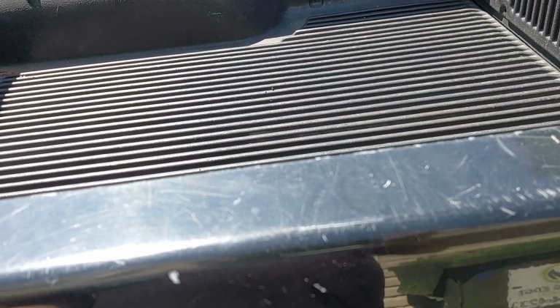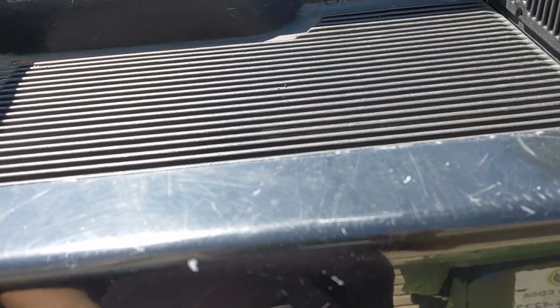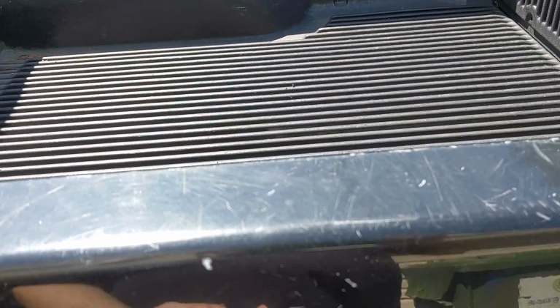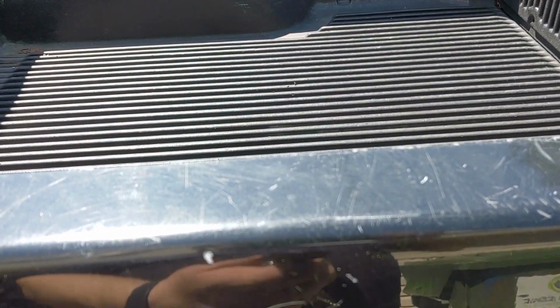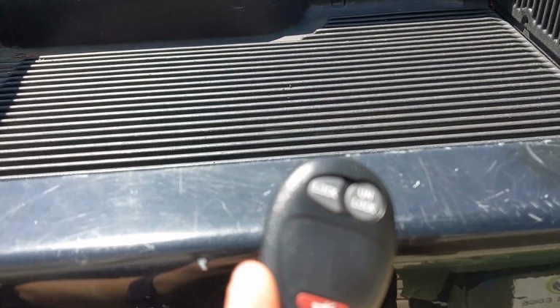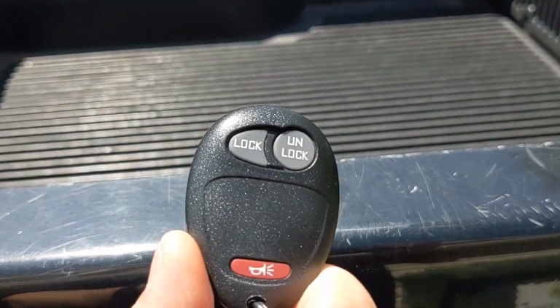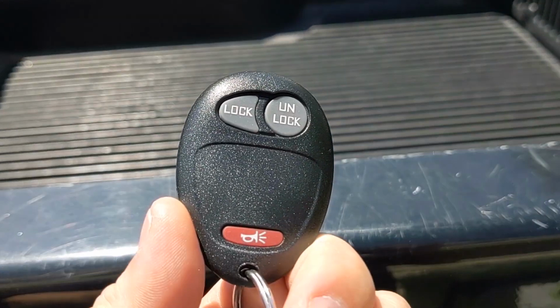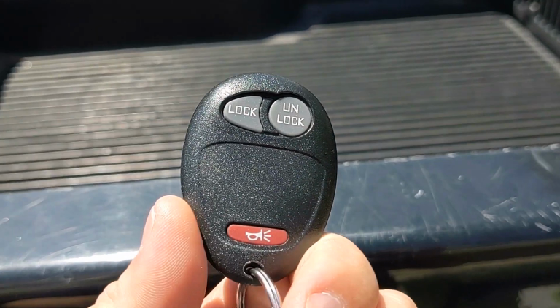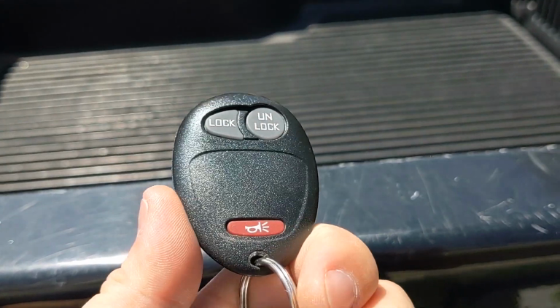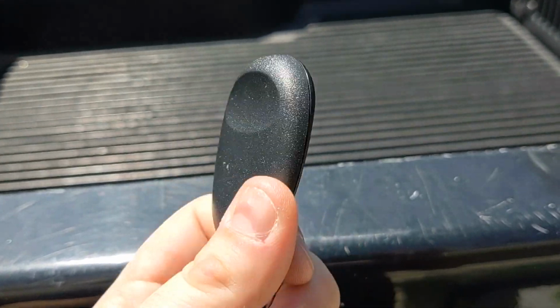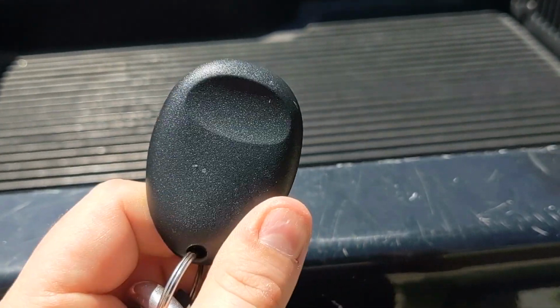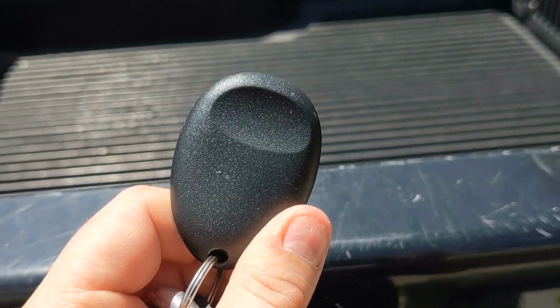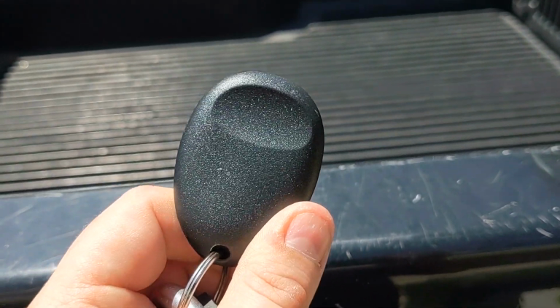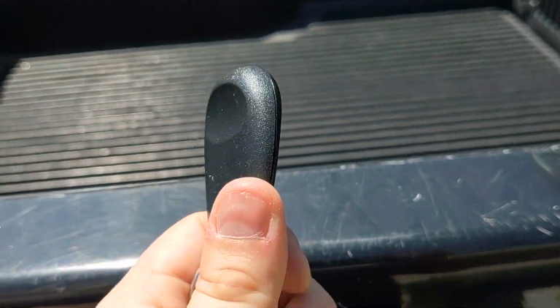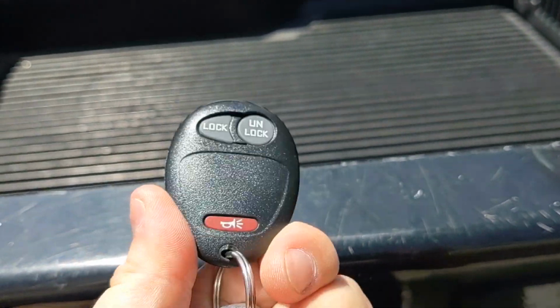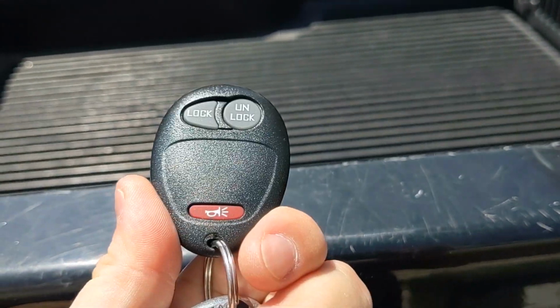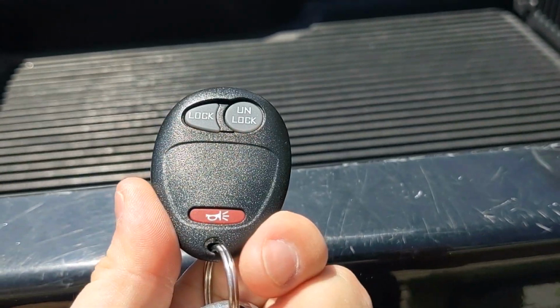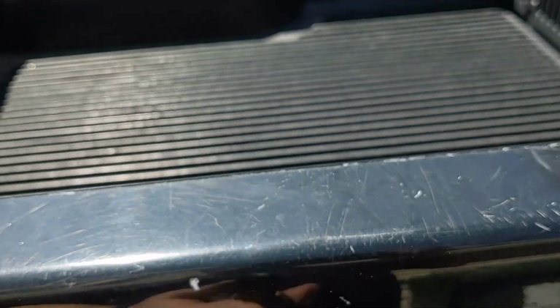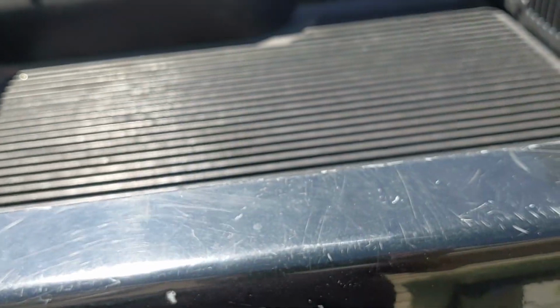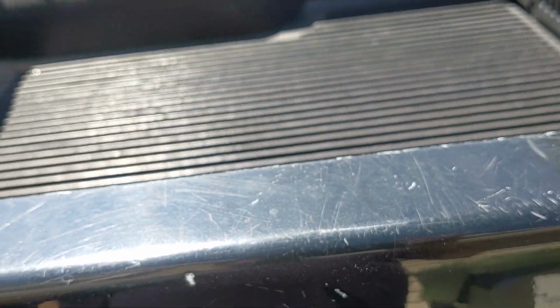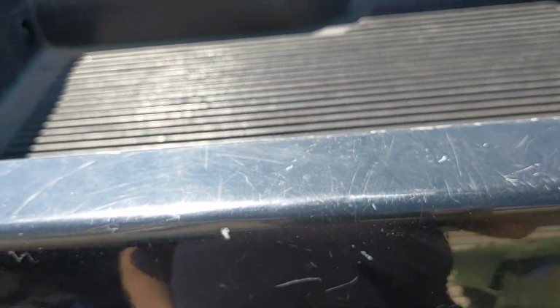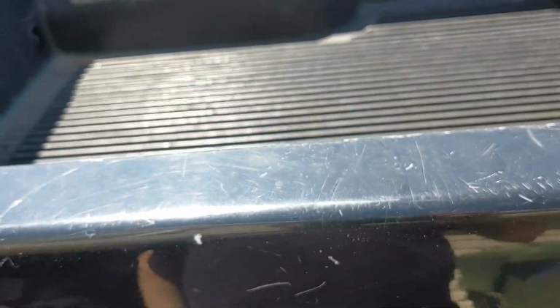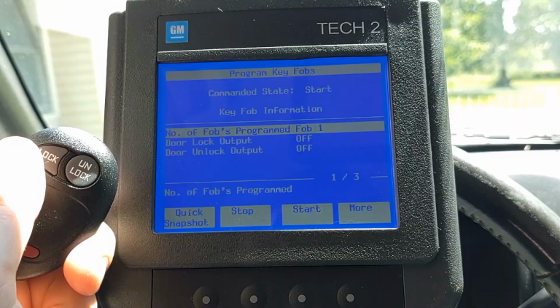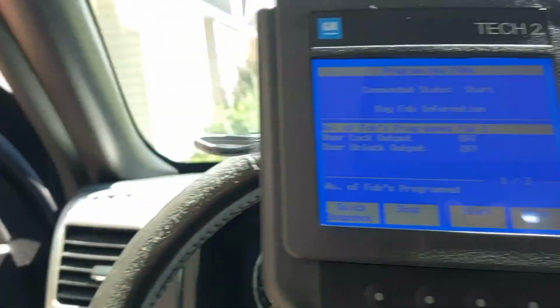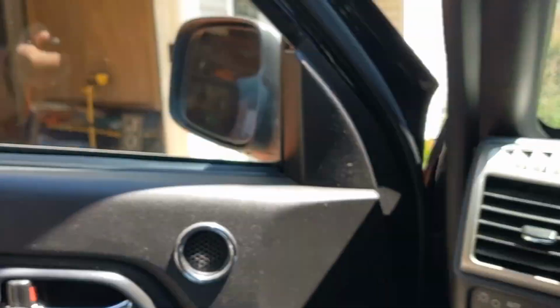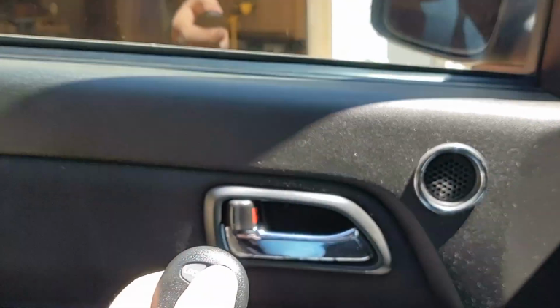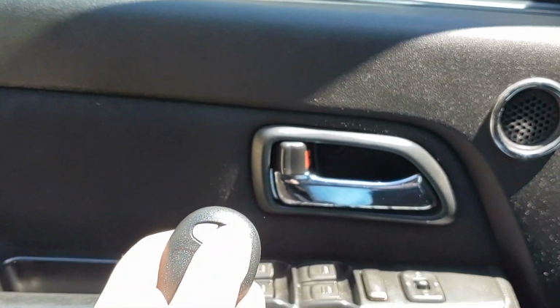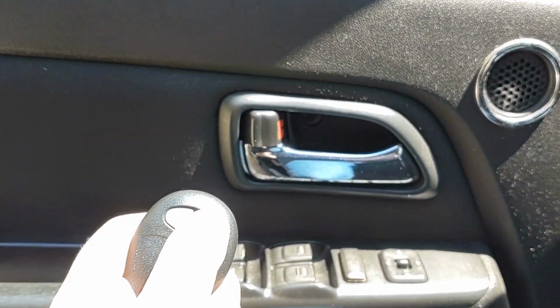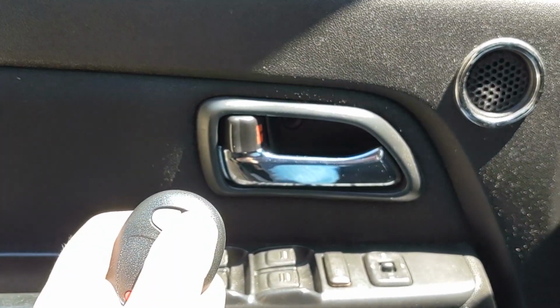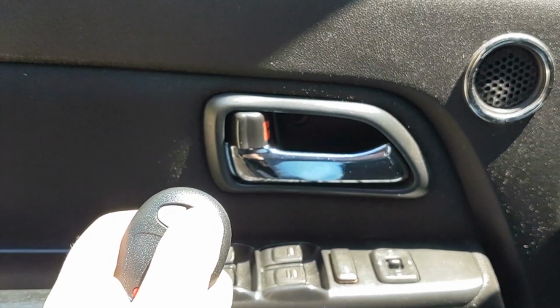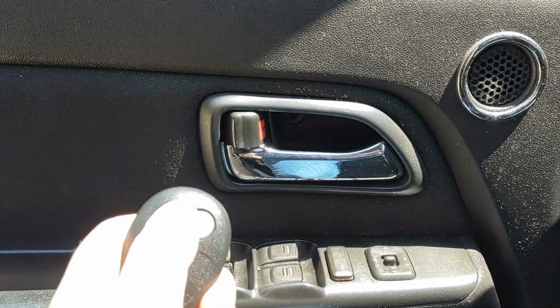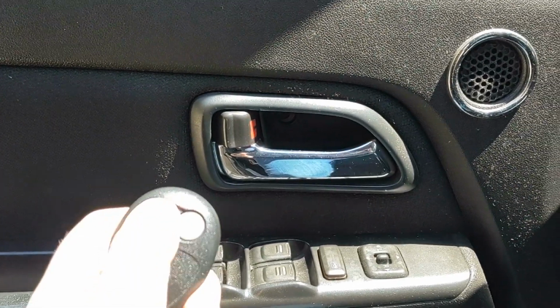Alright, so today I'm going to show you how to program the key fobs for a 2008 Chevy Colorado. This also works for the 2004-2012 models as well, so let's go ahead and get started.